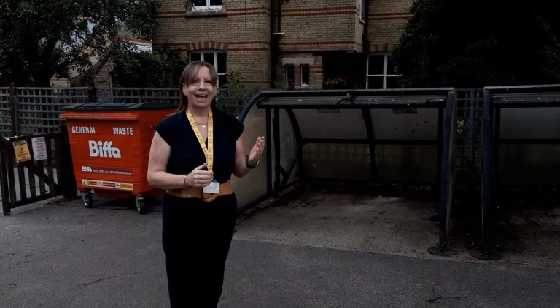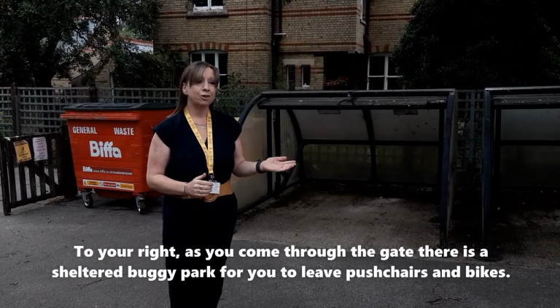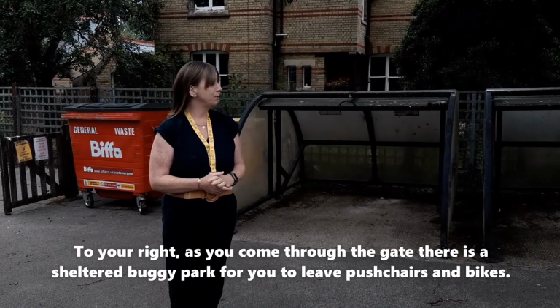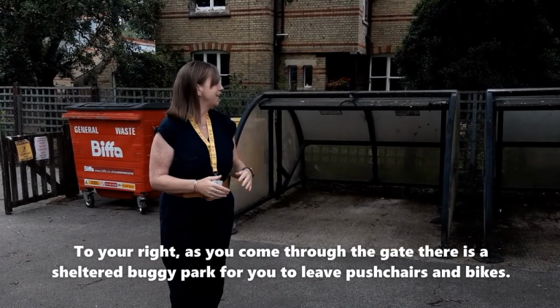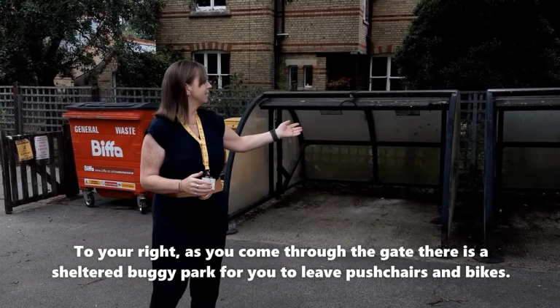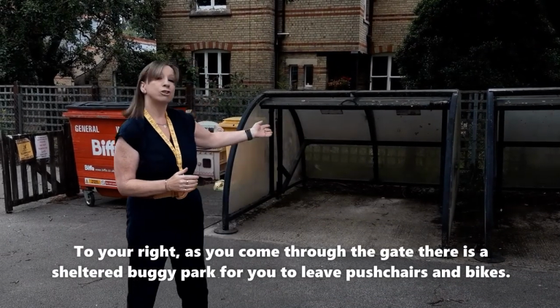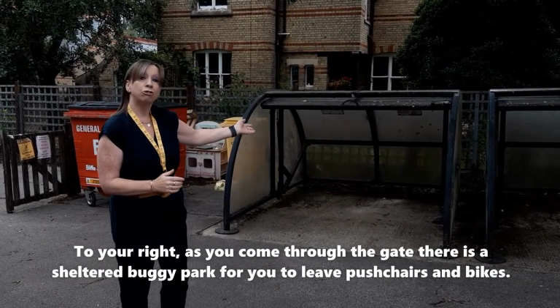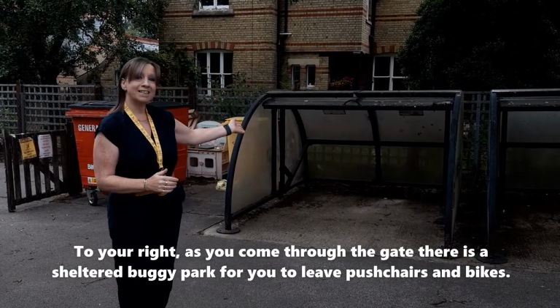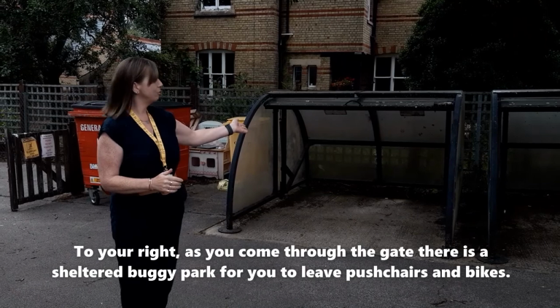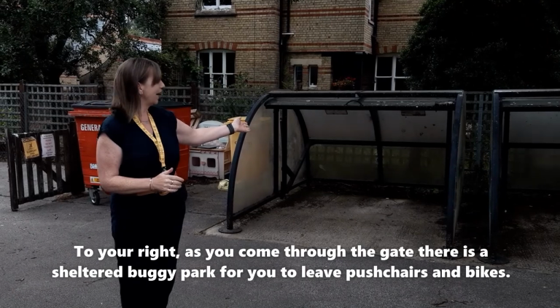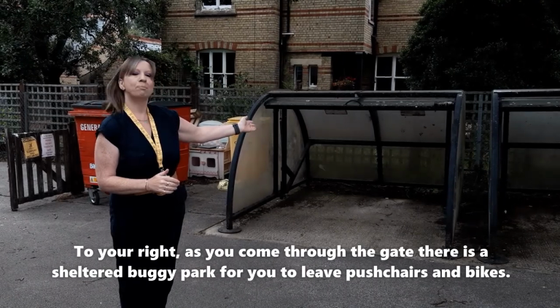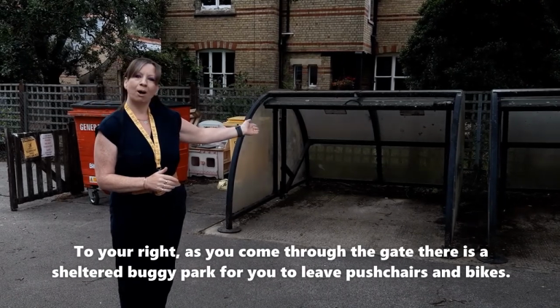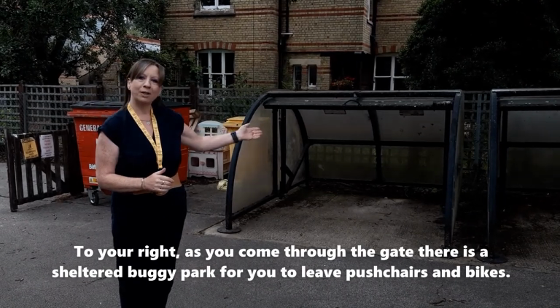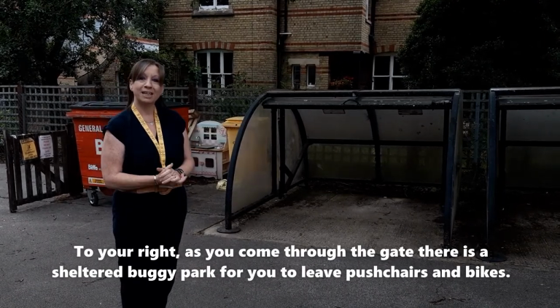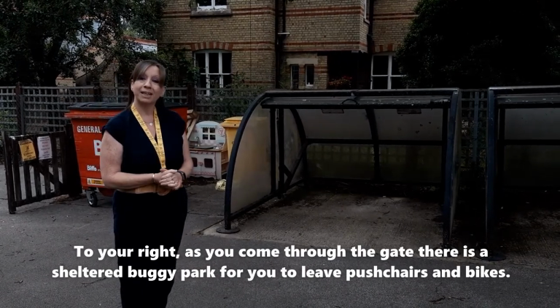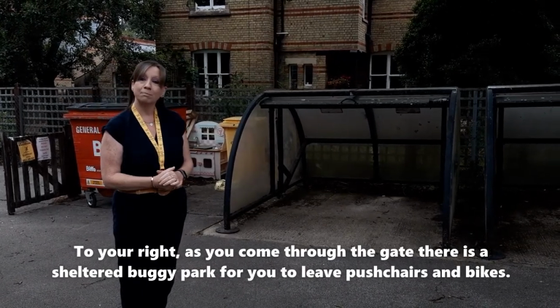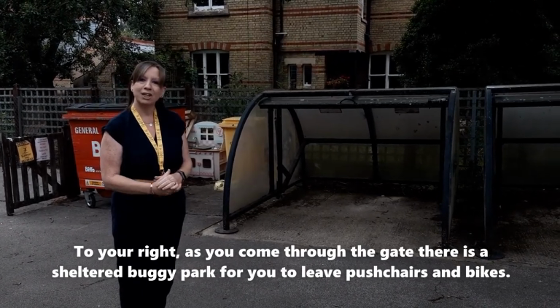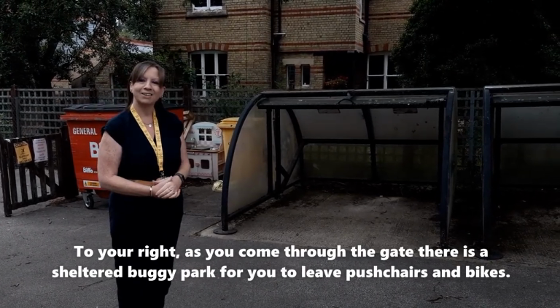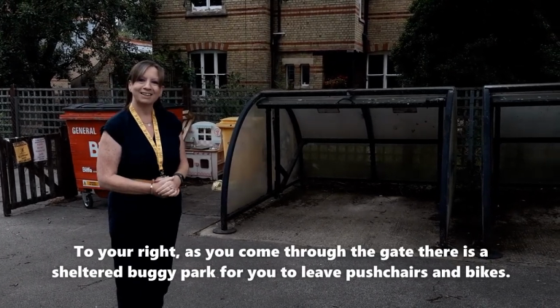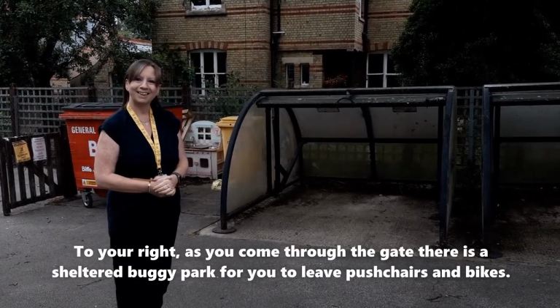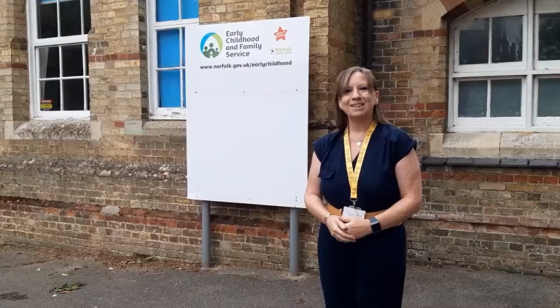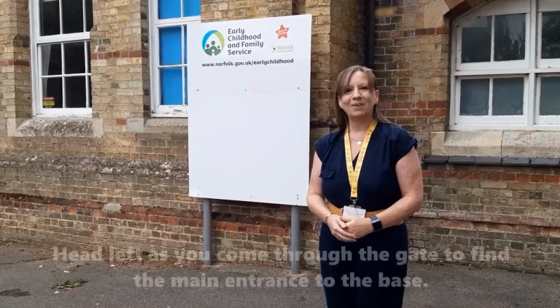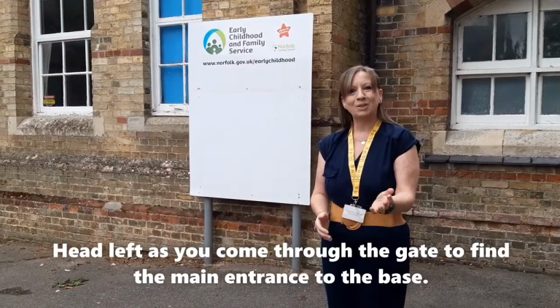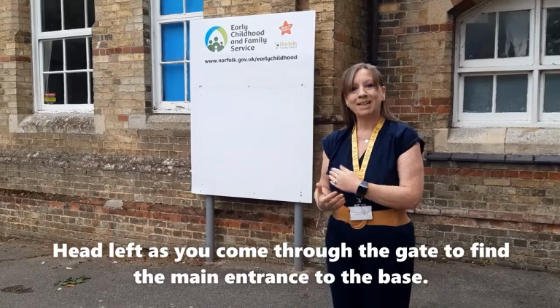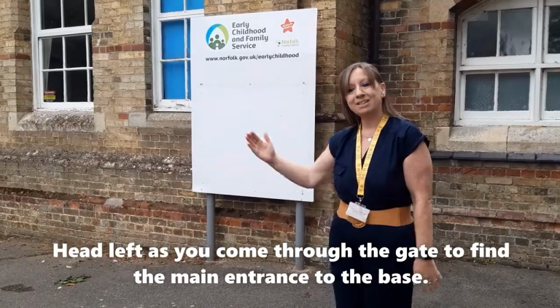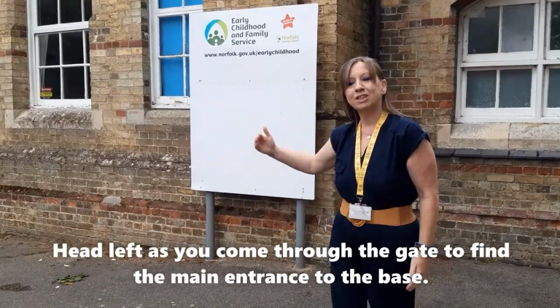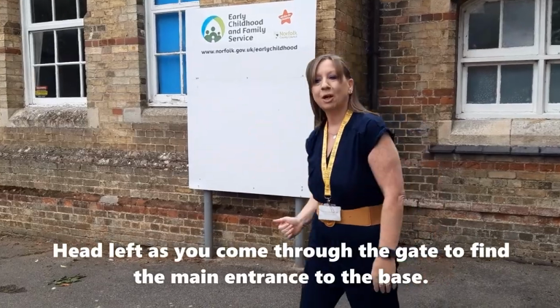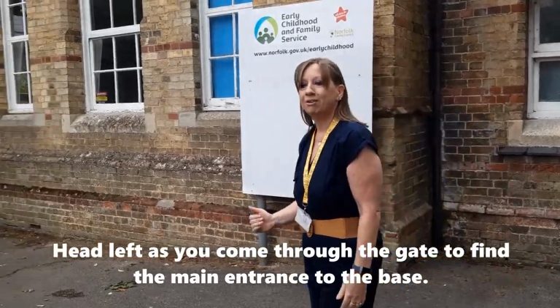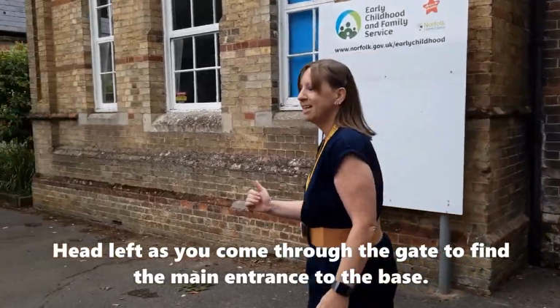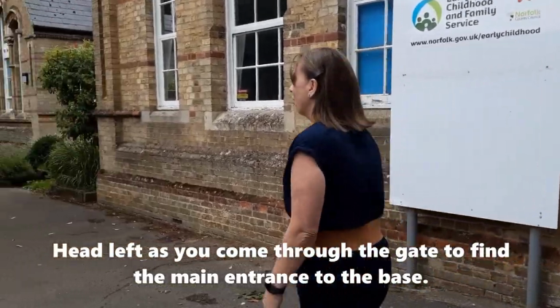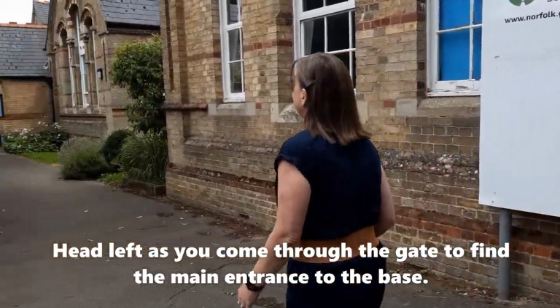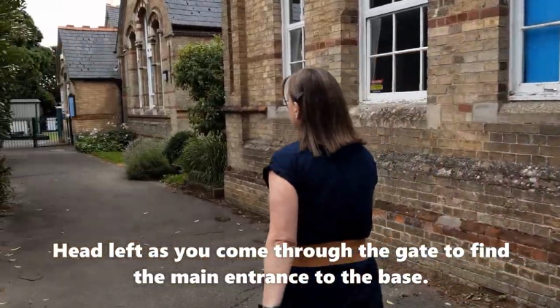As you come through the gates, if you look to your right you will see our buggy park, where you can leave buggies and put your chairs nicely. So as you come in the gate, we're just going to come round here to our main entrance.